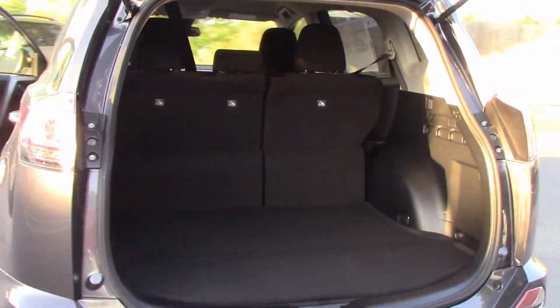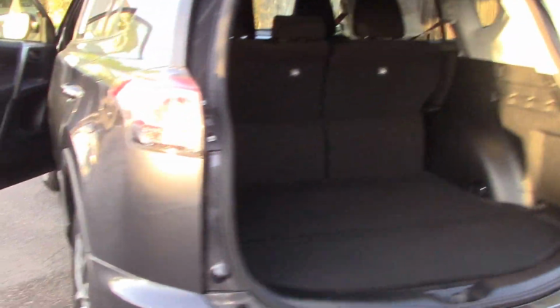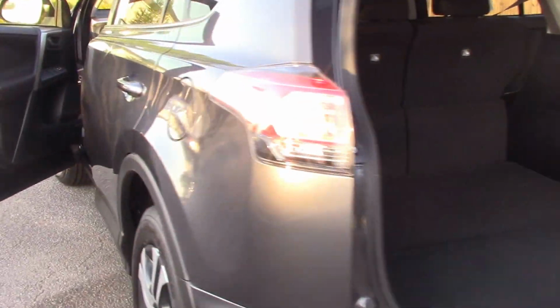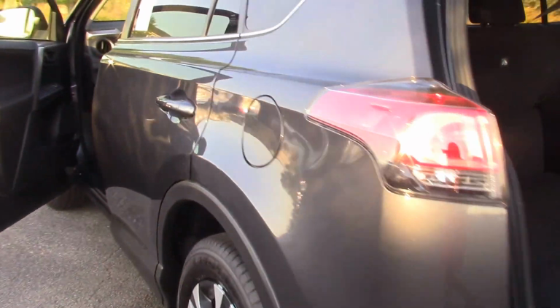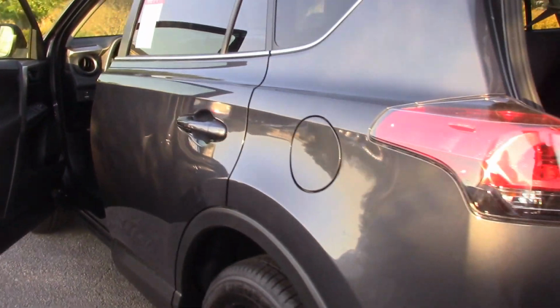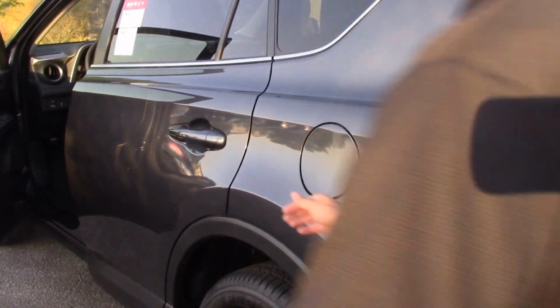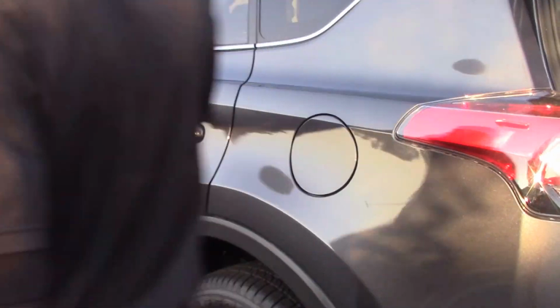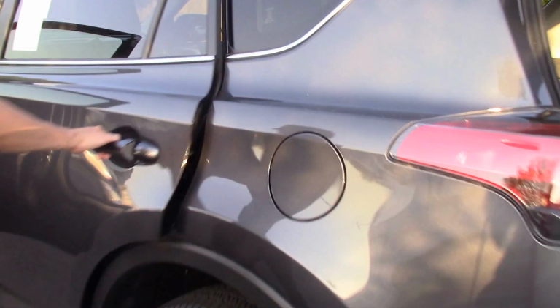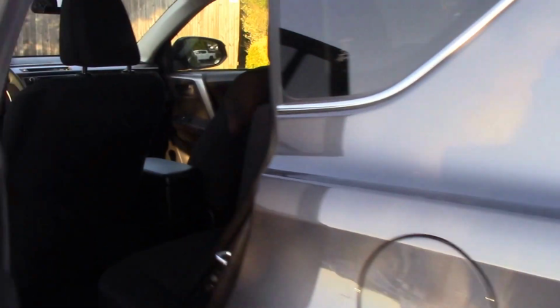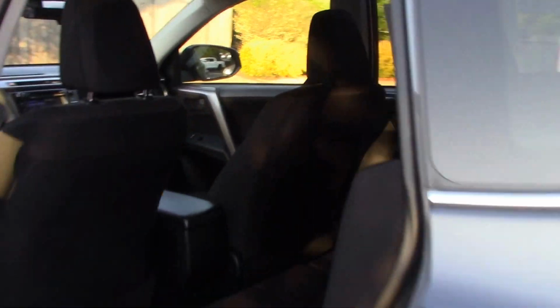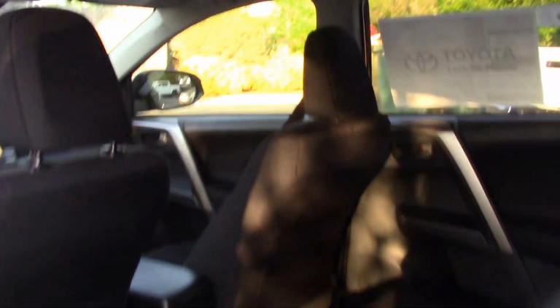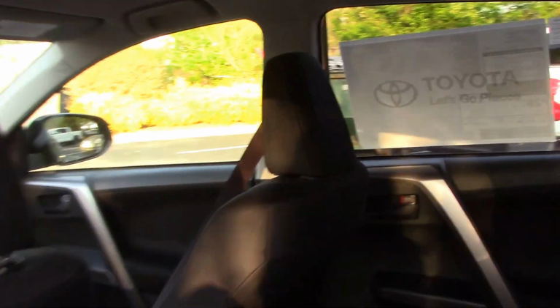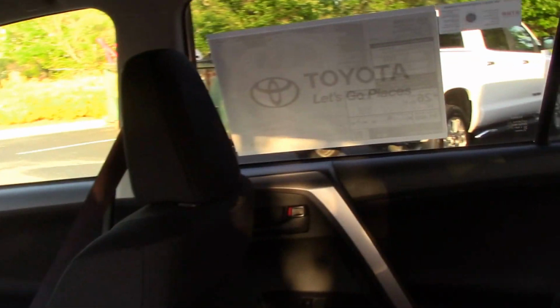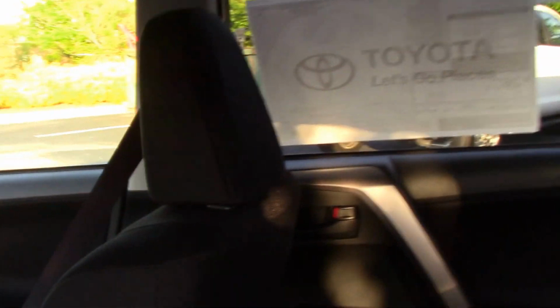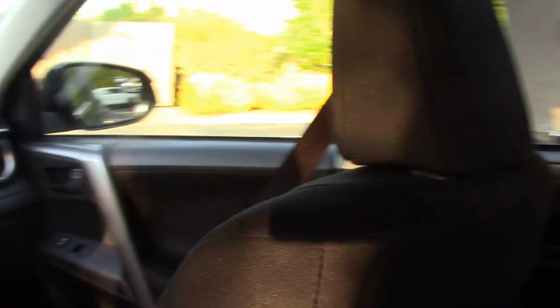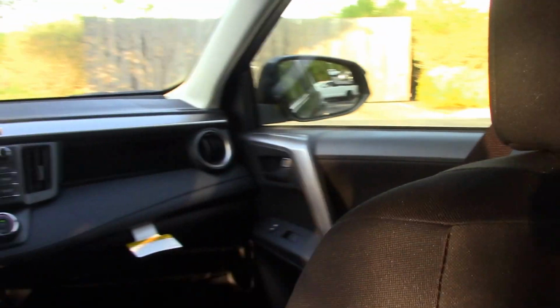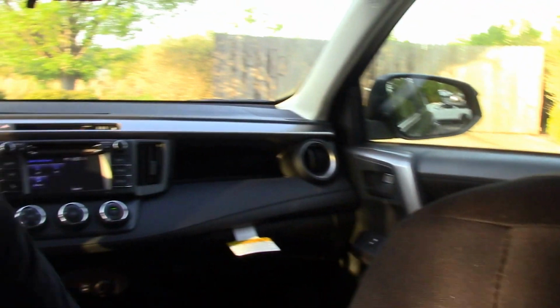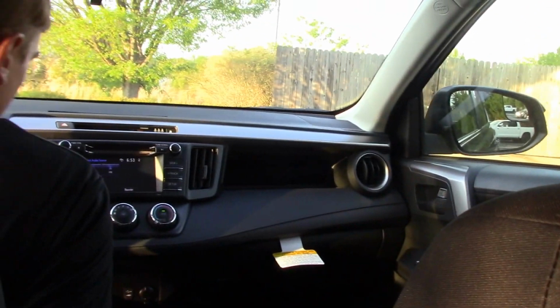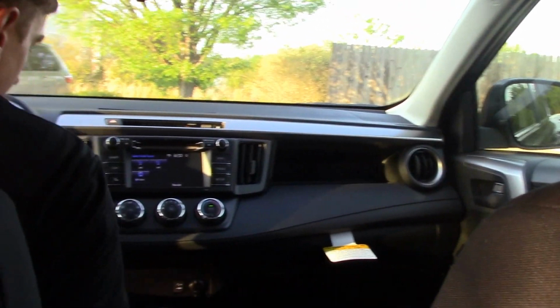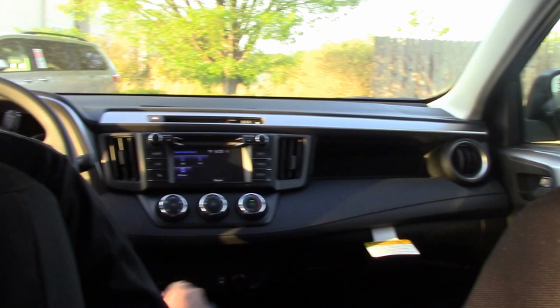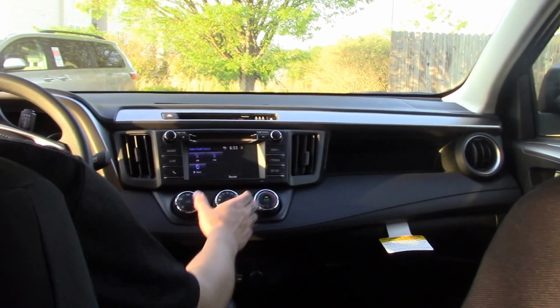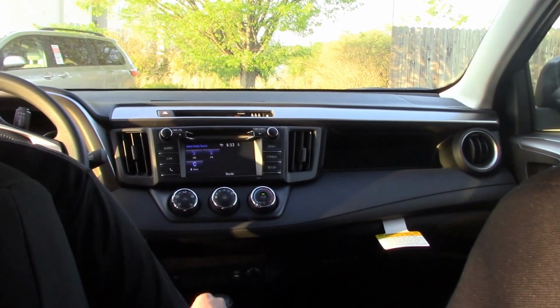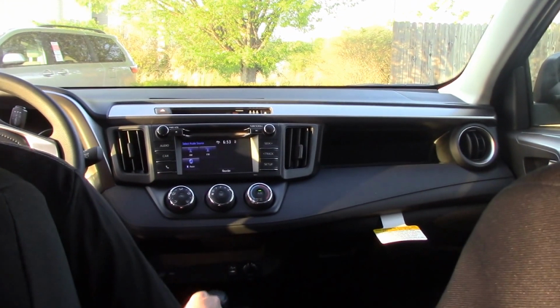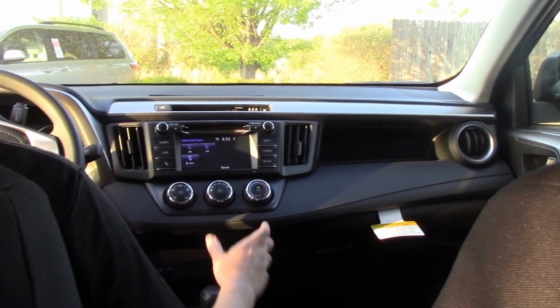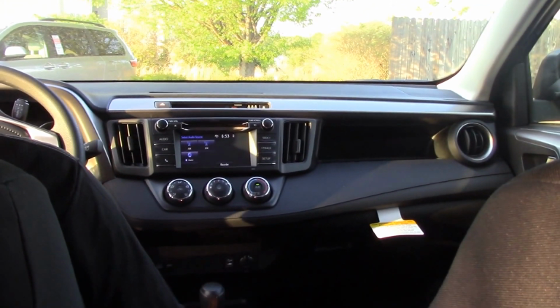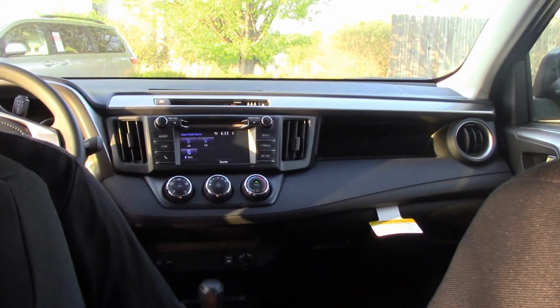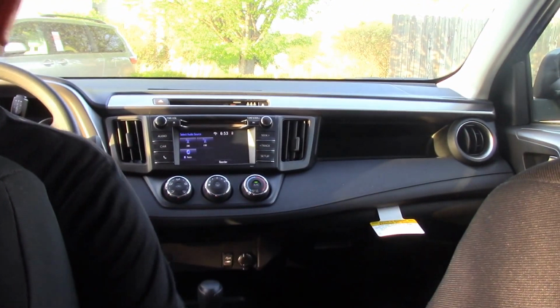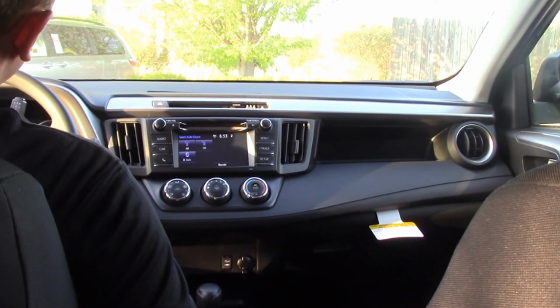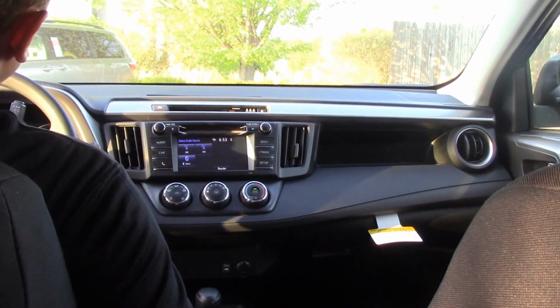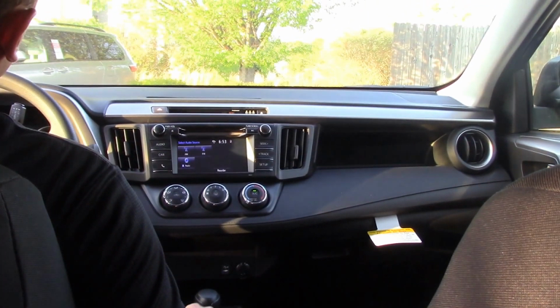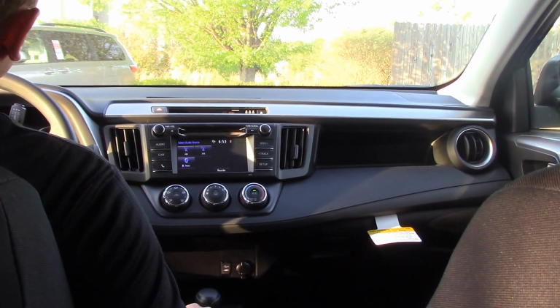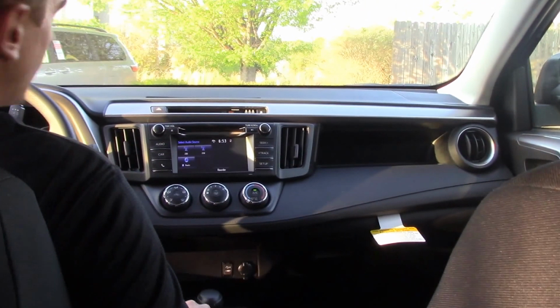We're going to go ahead and hop inside and talk about some of the interior features. On the interior here, you've got your Bluetooth connectivity, rear view camera, and a multi-informational display up here in between the gauges.